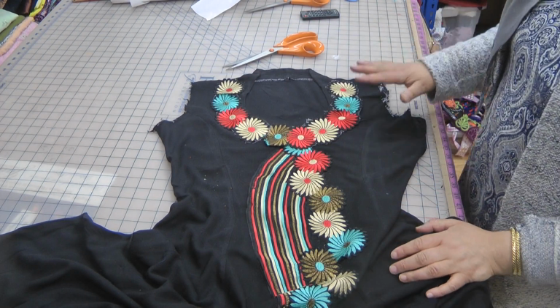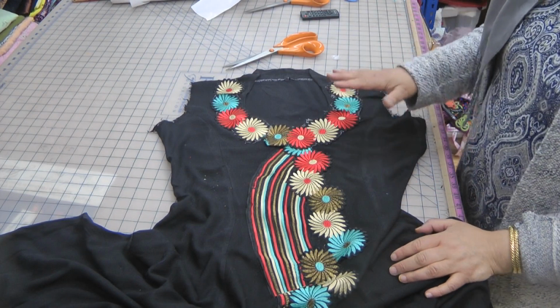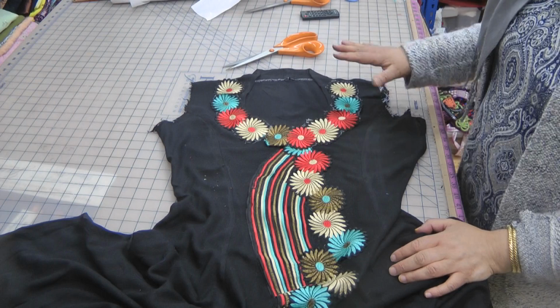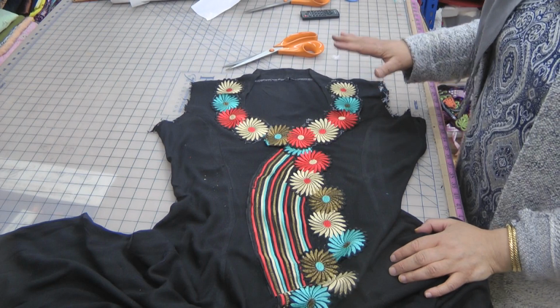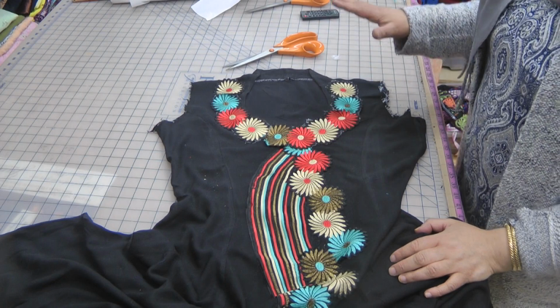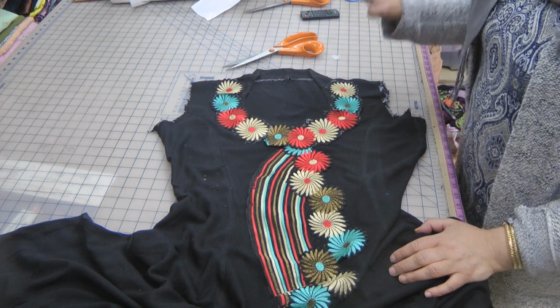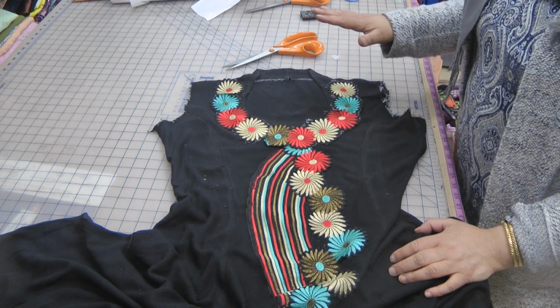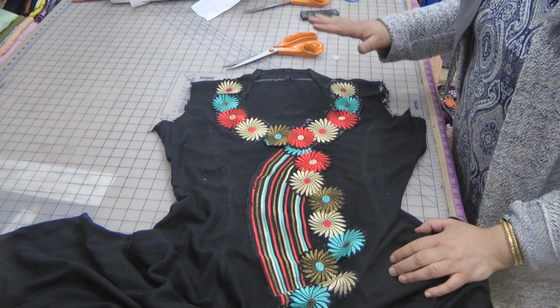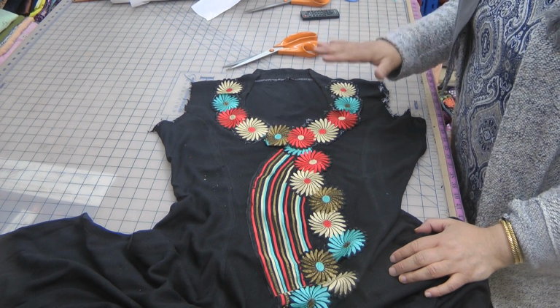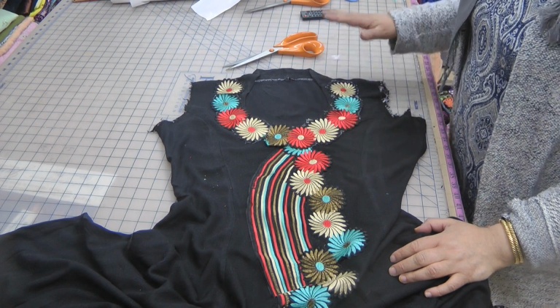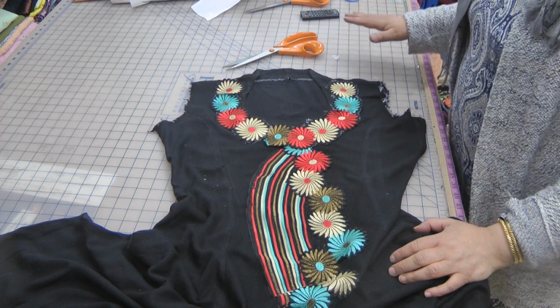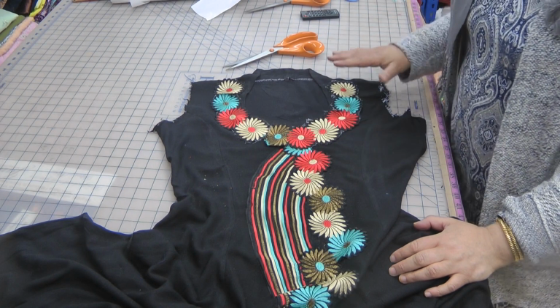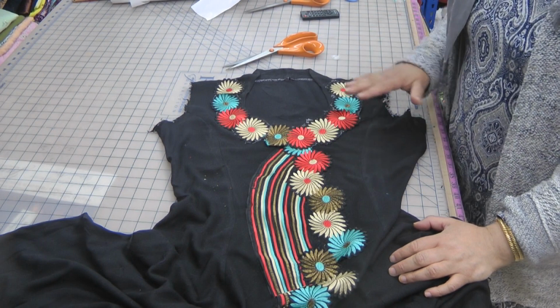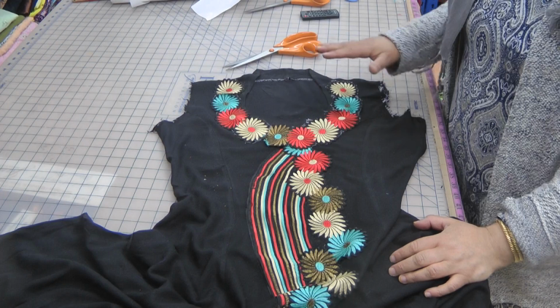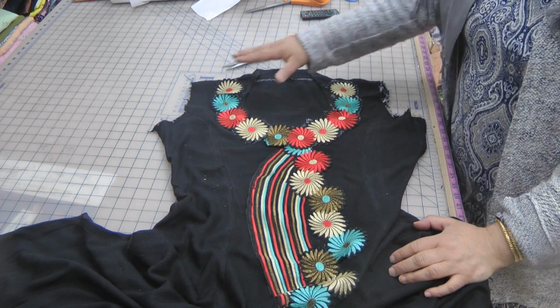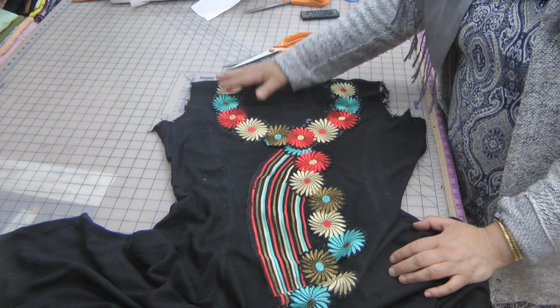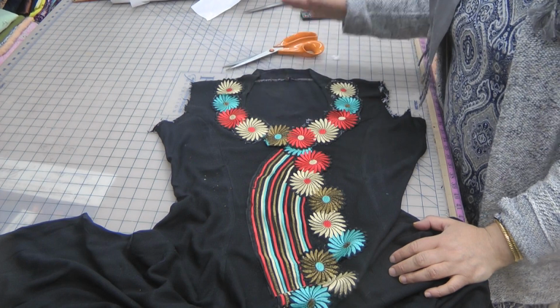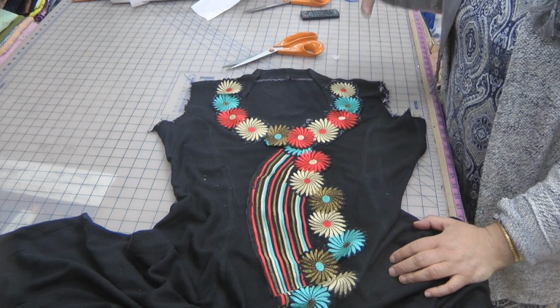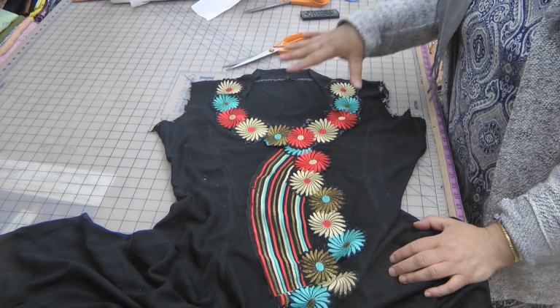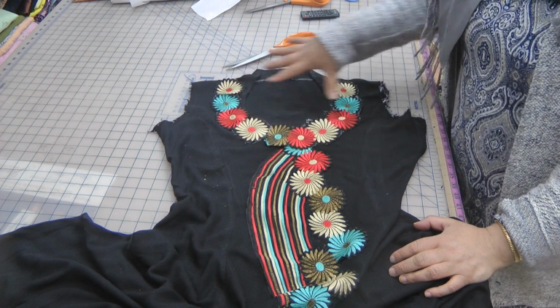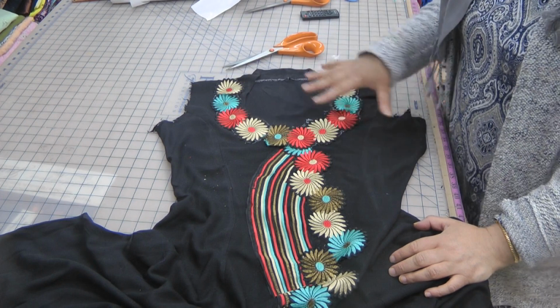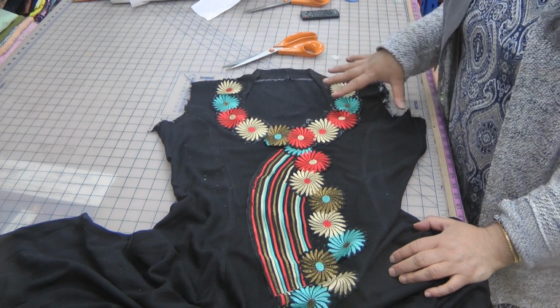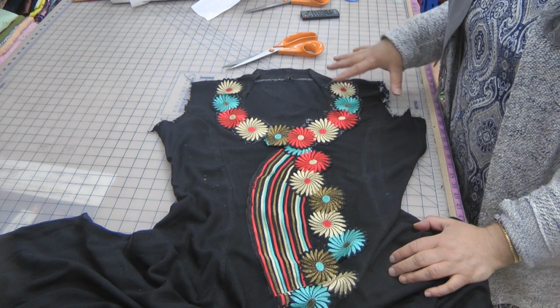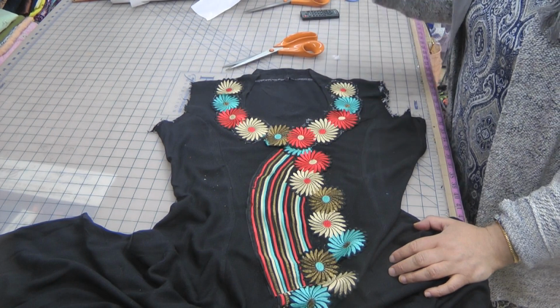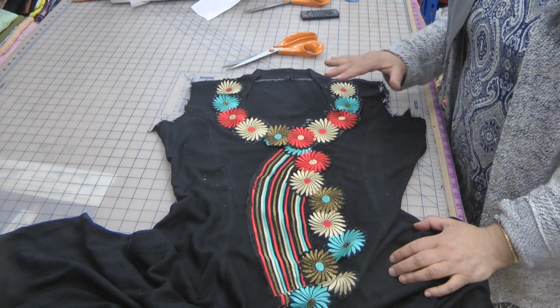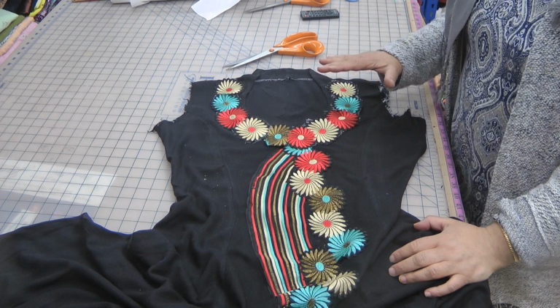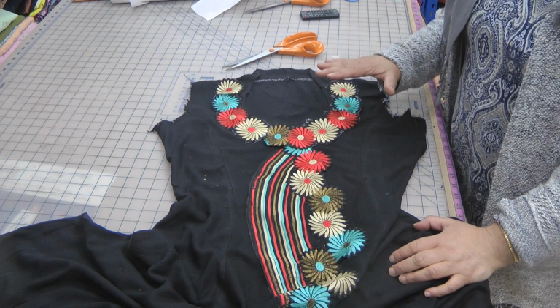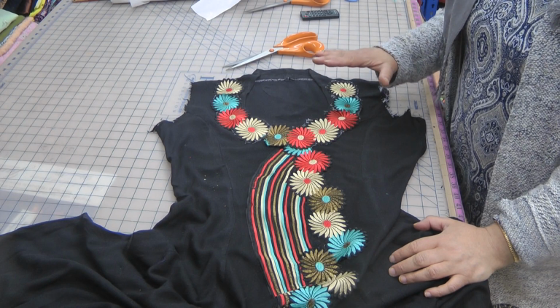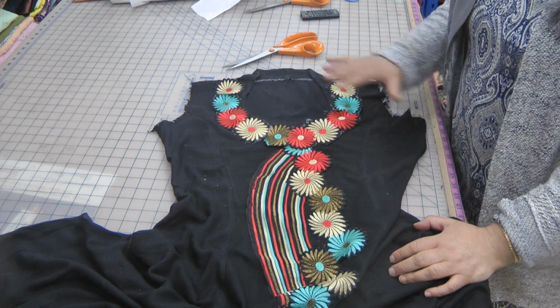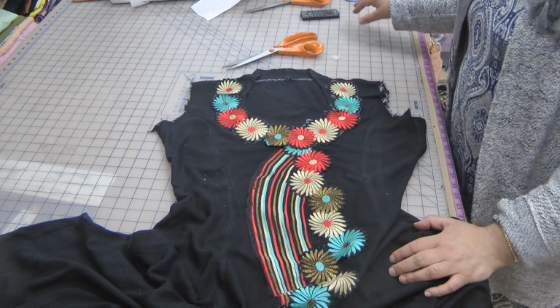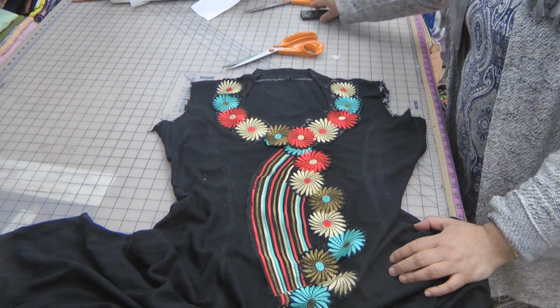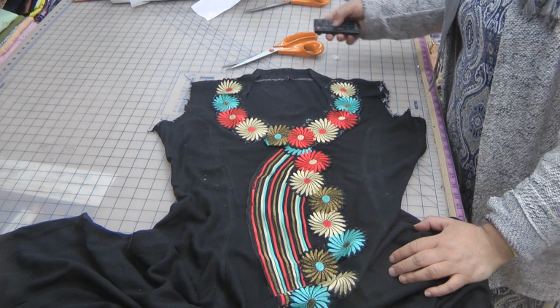Ideally place it on the ironing board. Place something on top — from here I'm going to have to move it and rearrange it again — but place it near the ironing board, do all the settings, then place an extra fabric on top and just iron it all out.